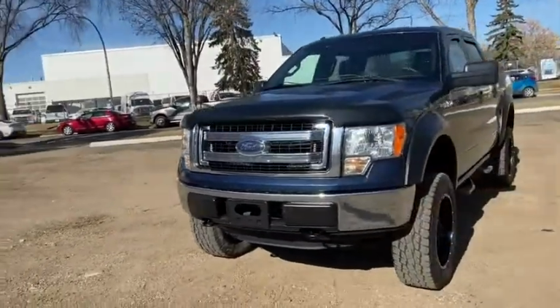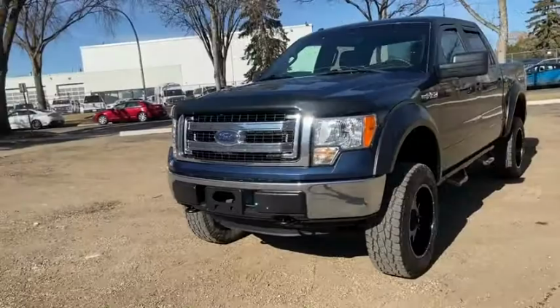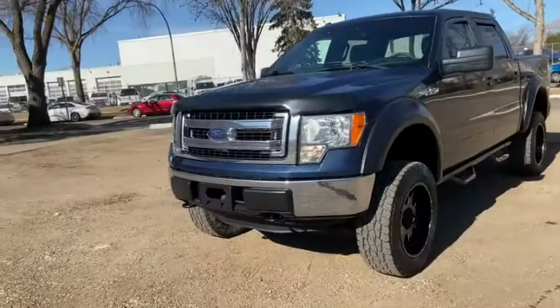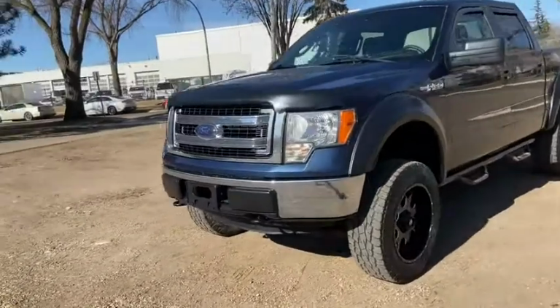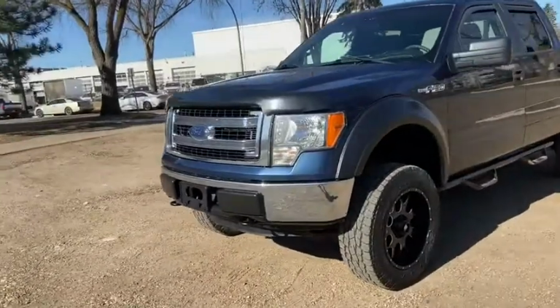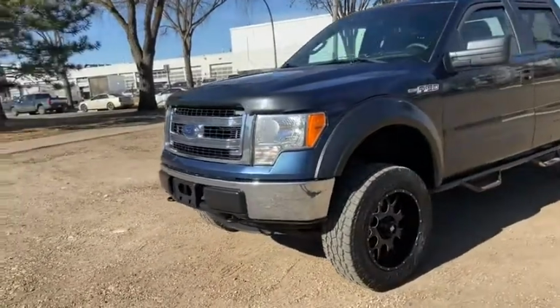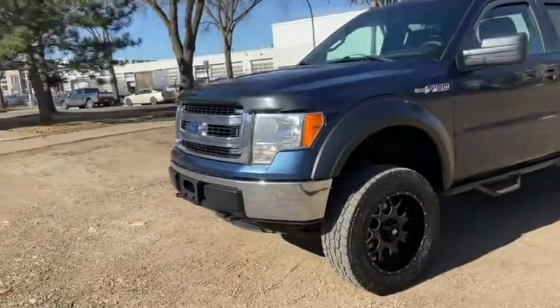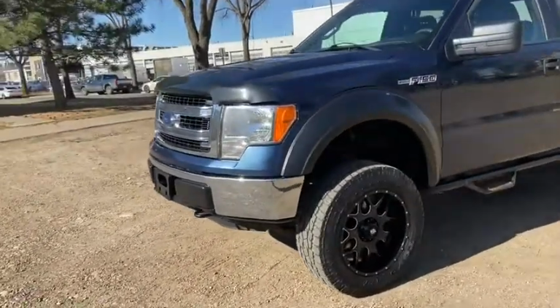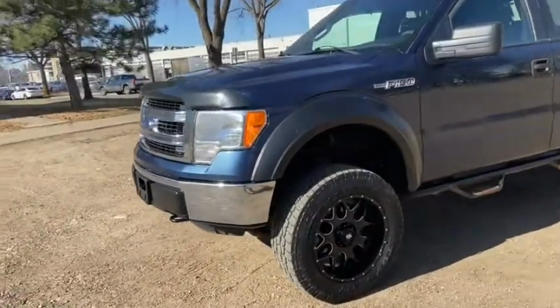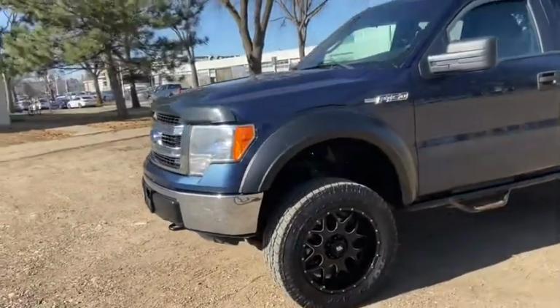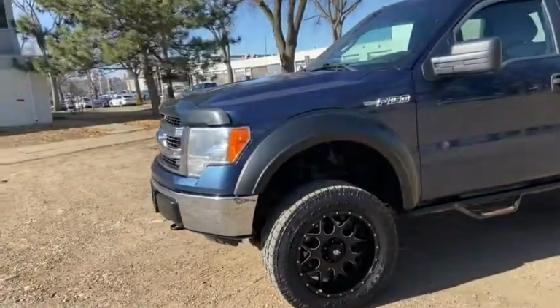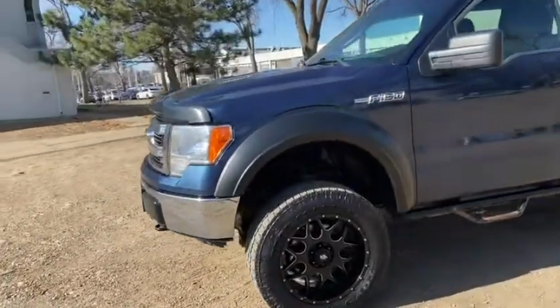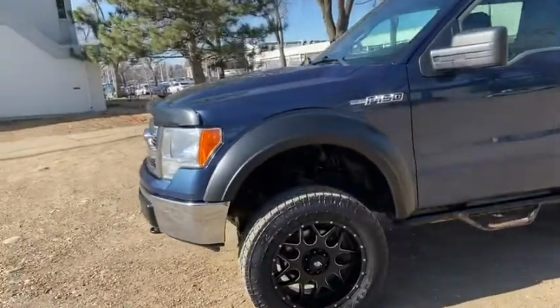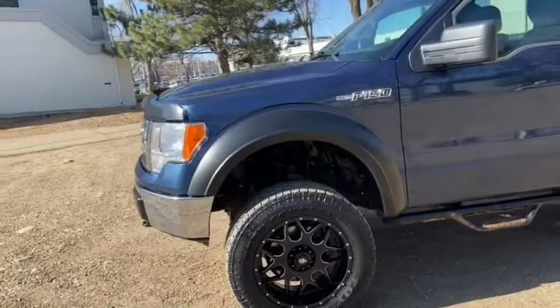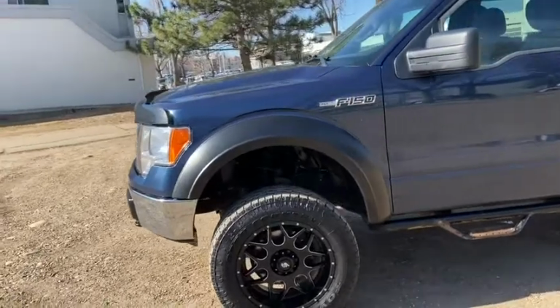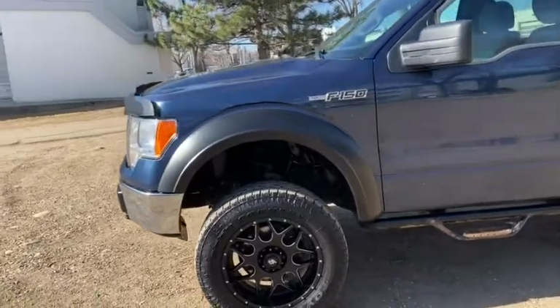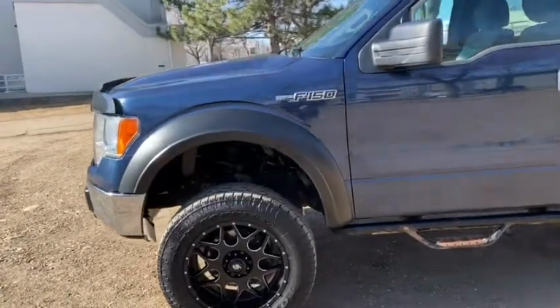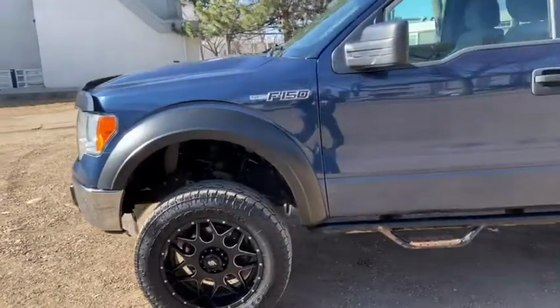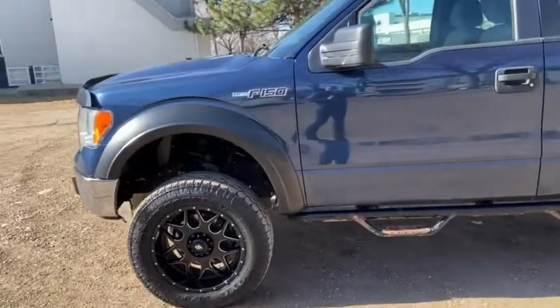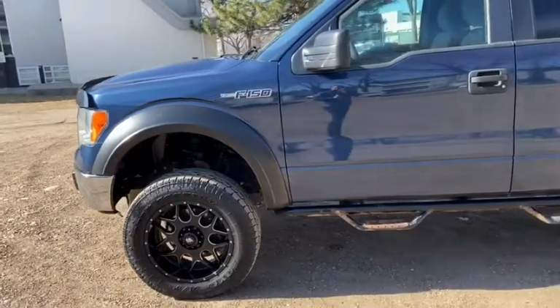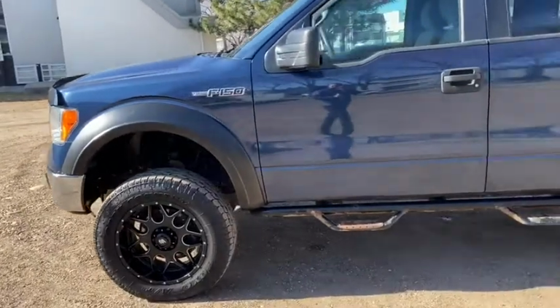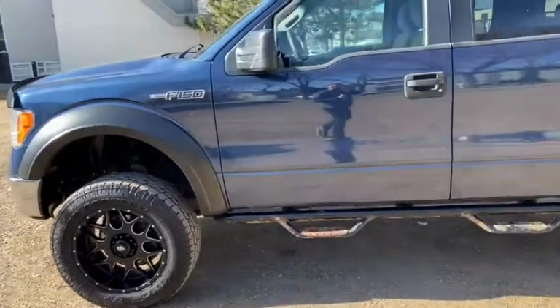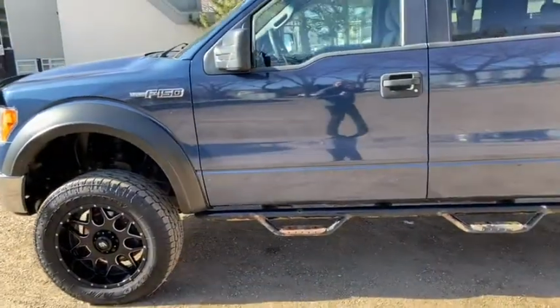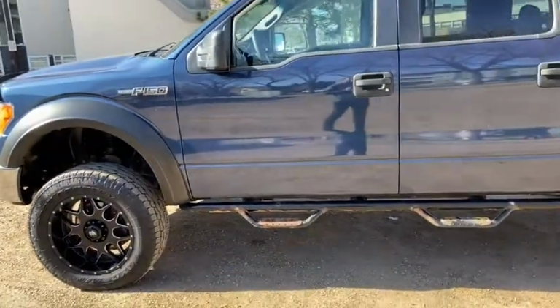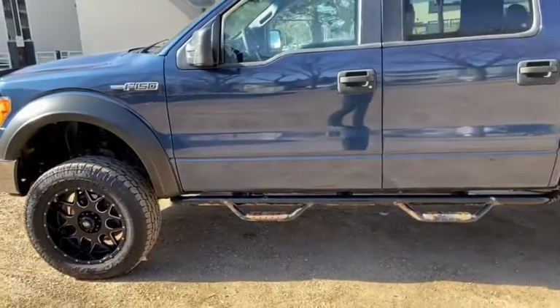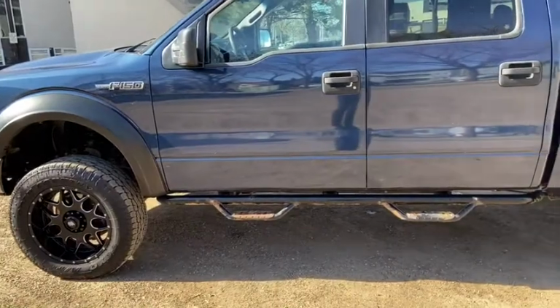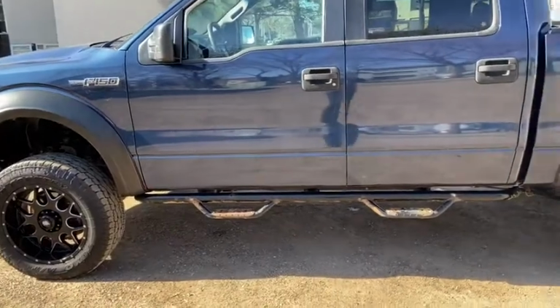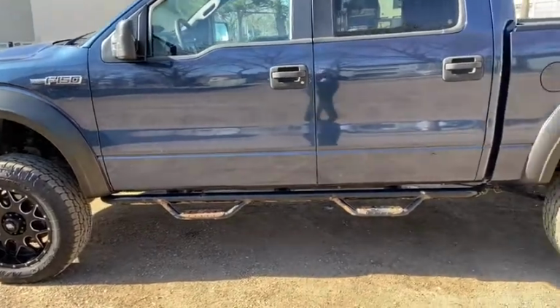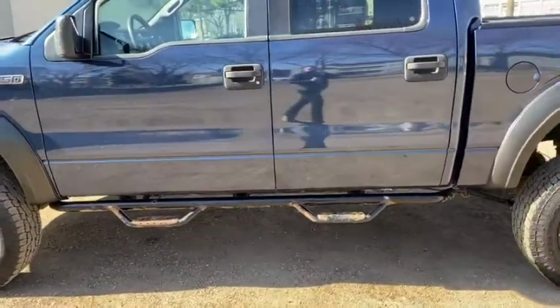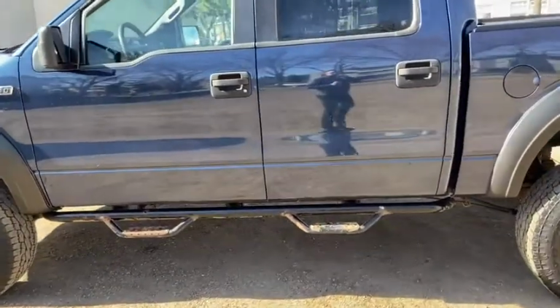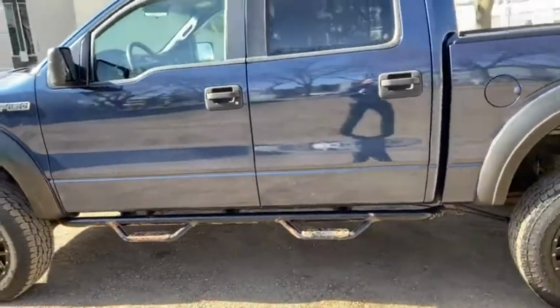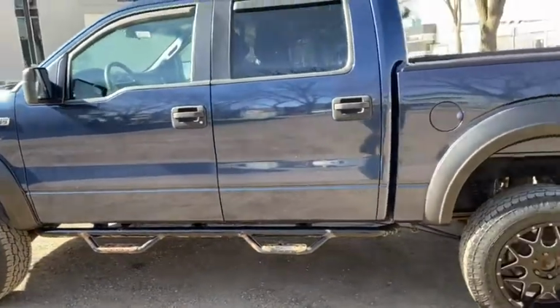On this truck you have halogen headlights with front tow hooks. We have chrome in the front grille as well as a front bumper with a bug deflector. This truck does have a lift kit as well as aftermarket wheels.